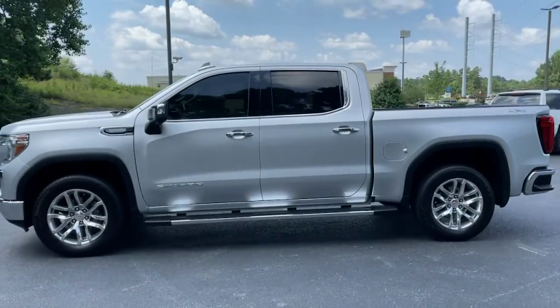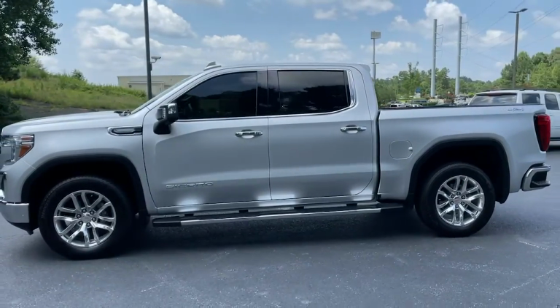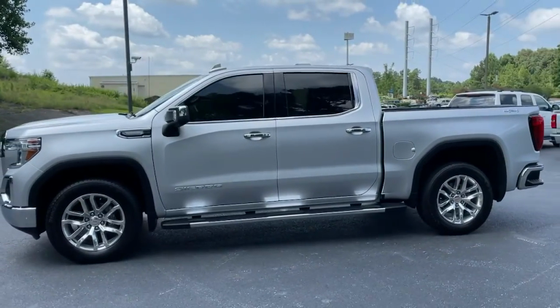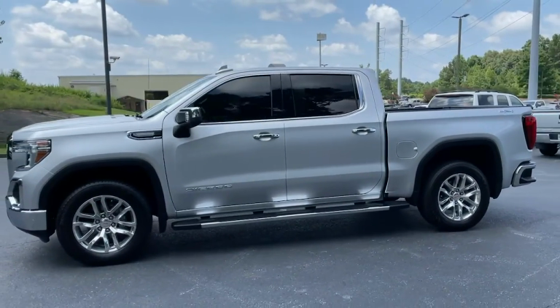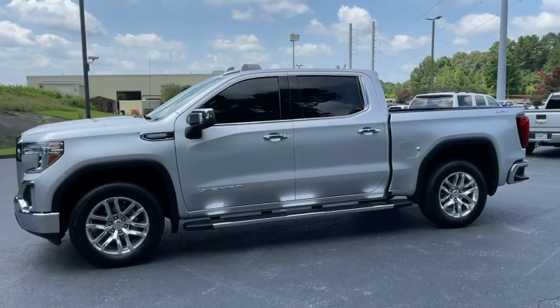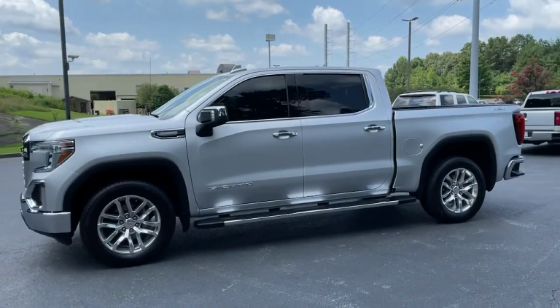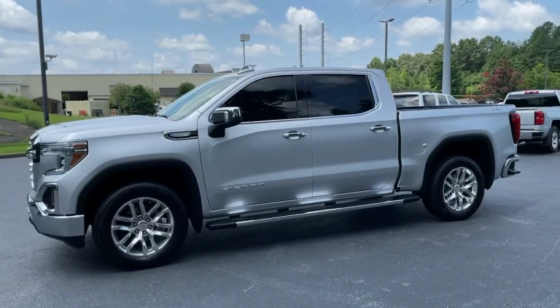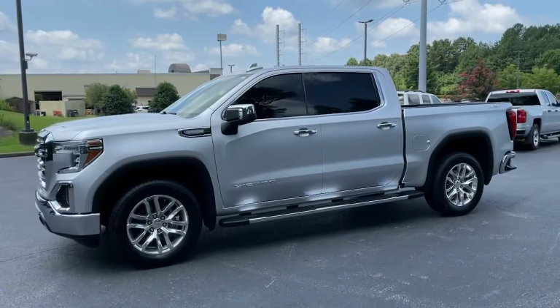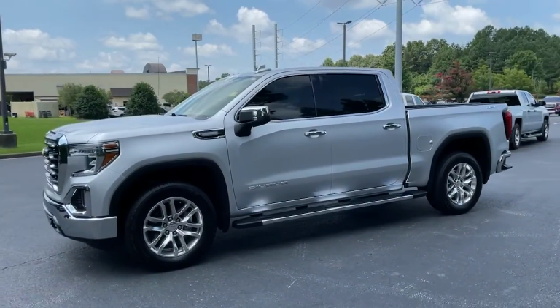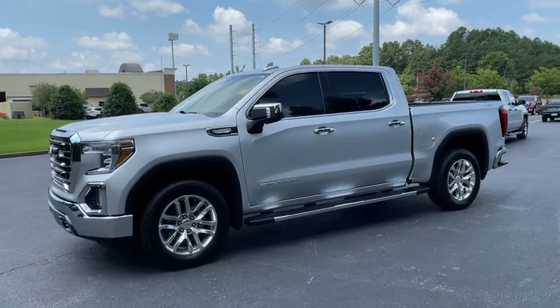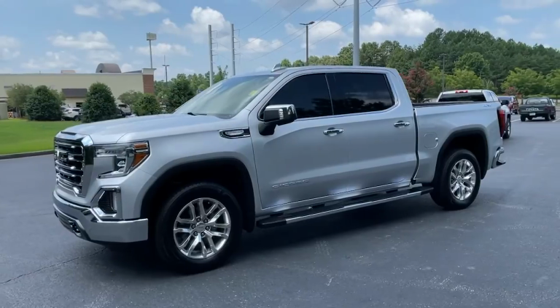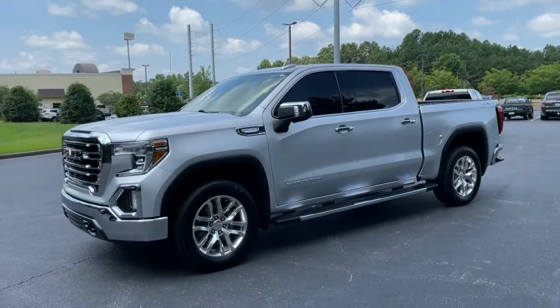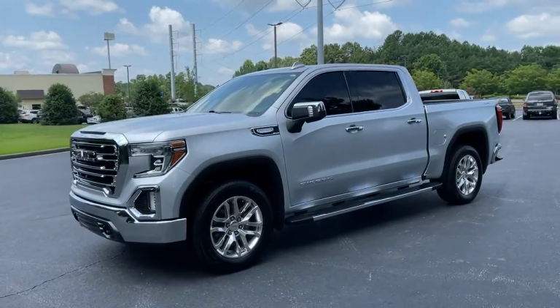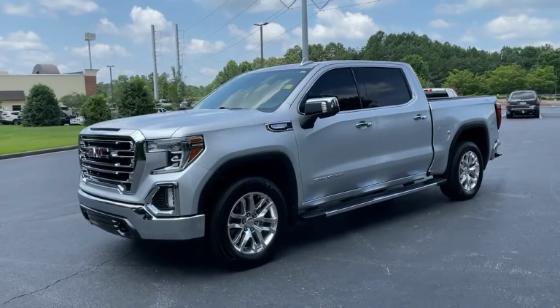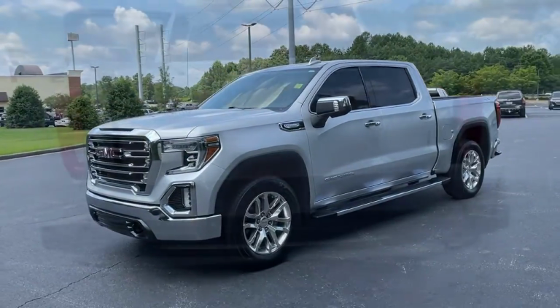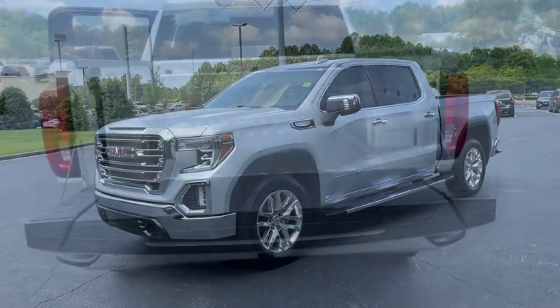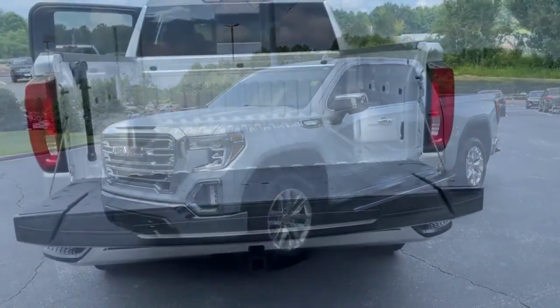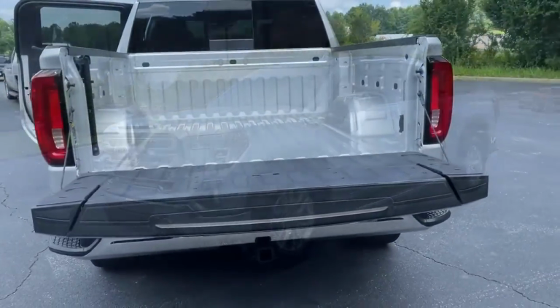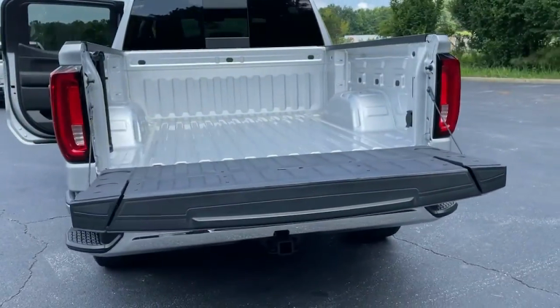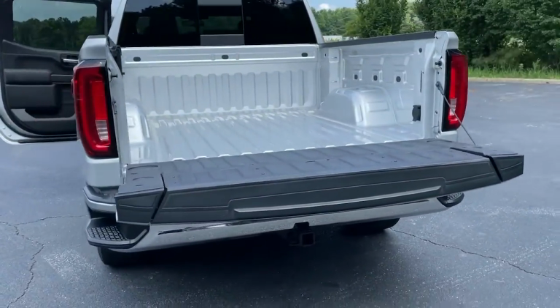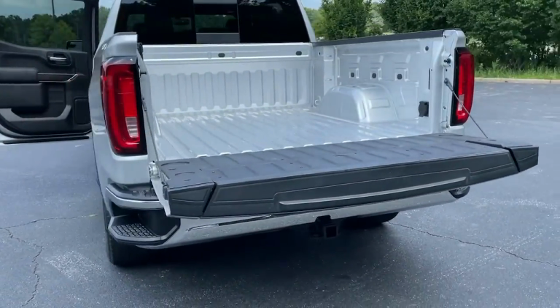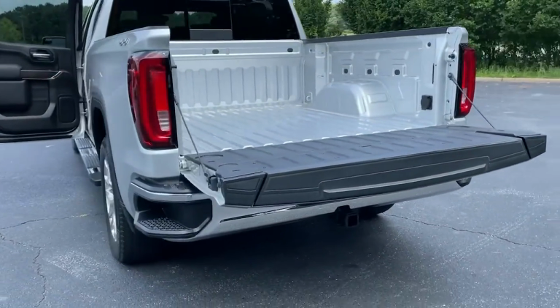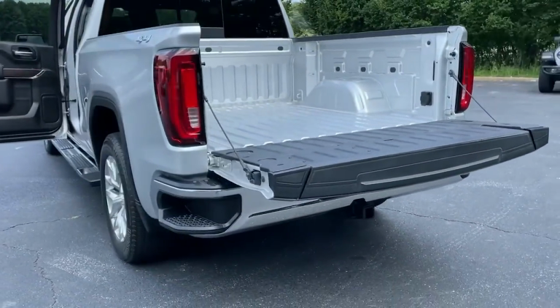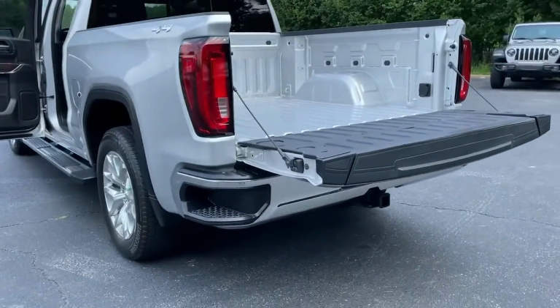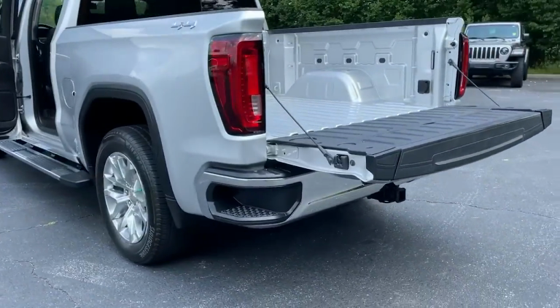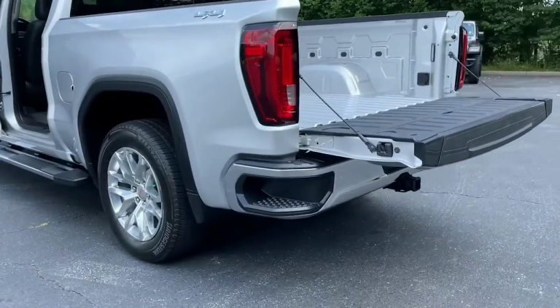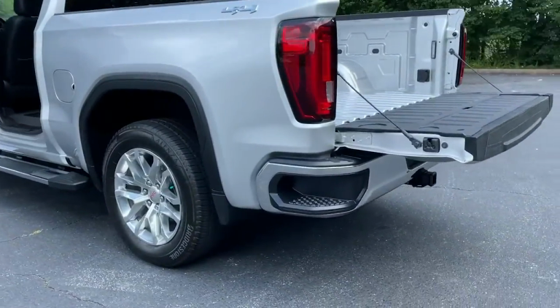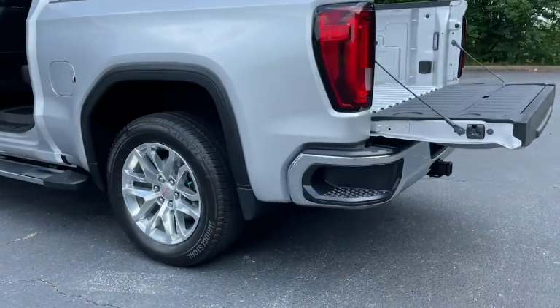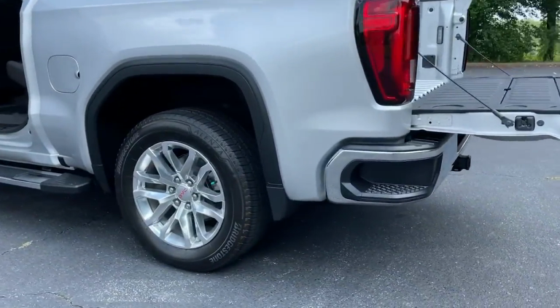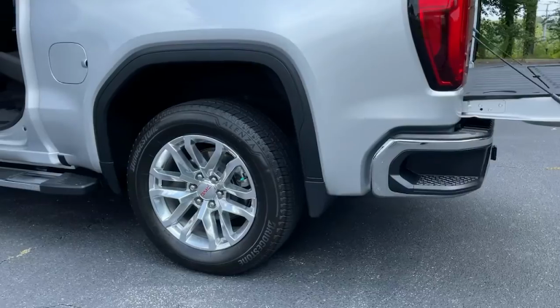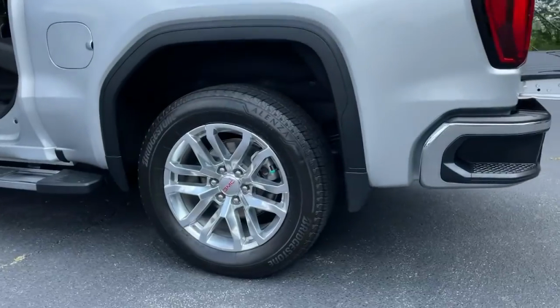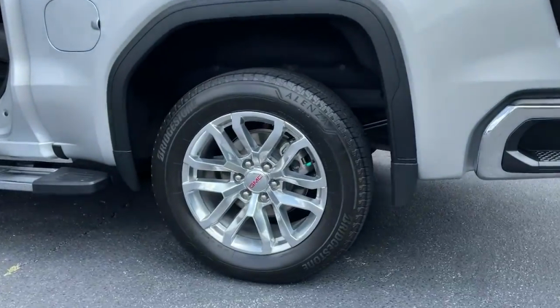Keyless entry, backup camera, fog lamps, keyless start, remote engine start, satellite radio, heated mirrors.